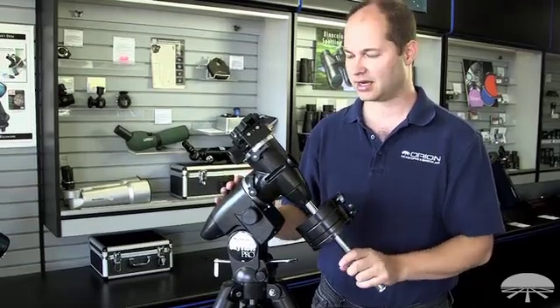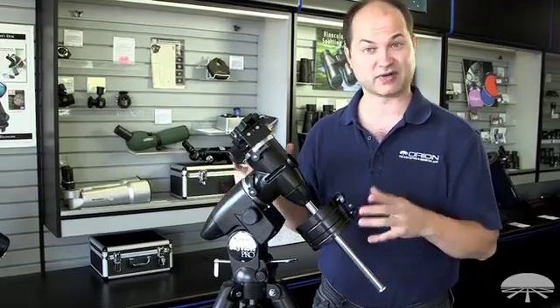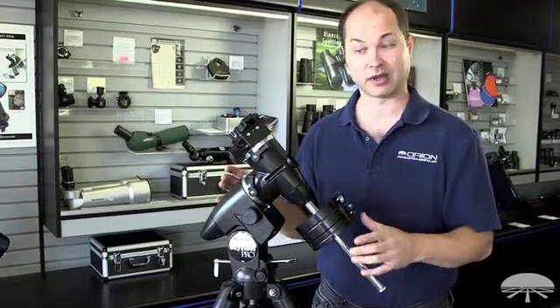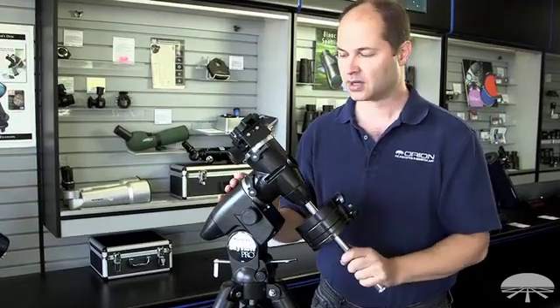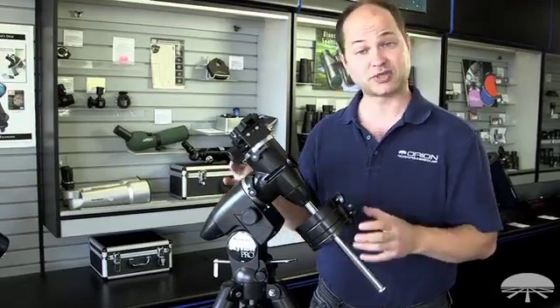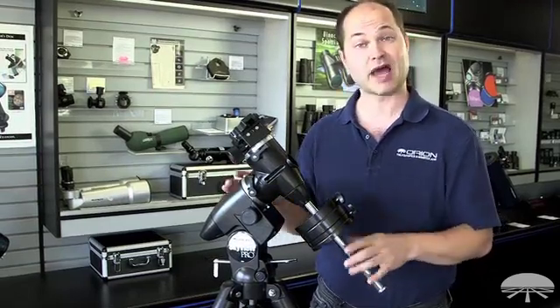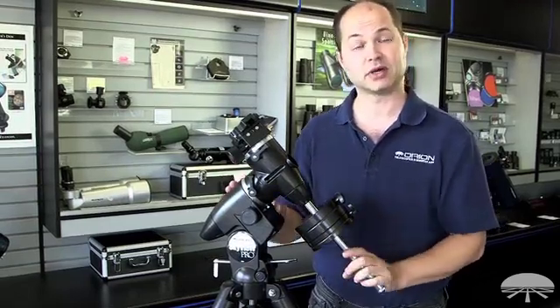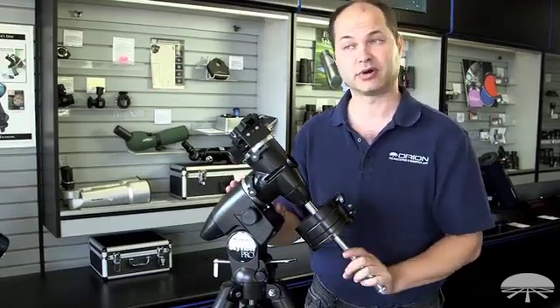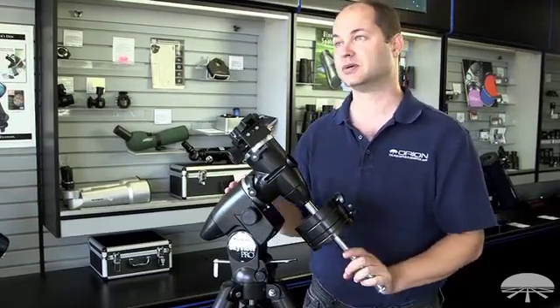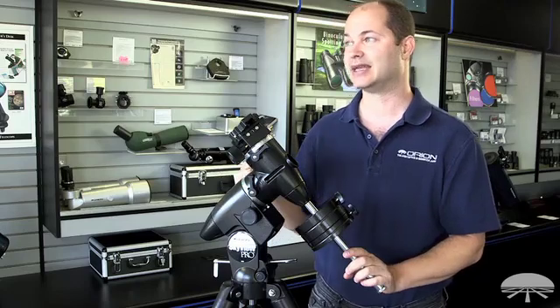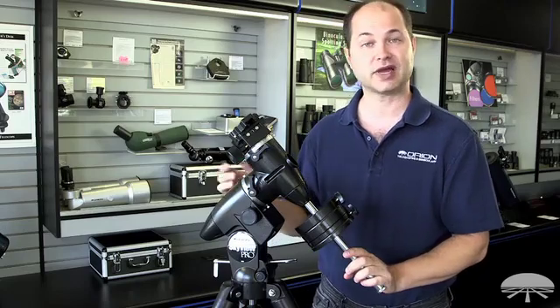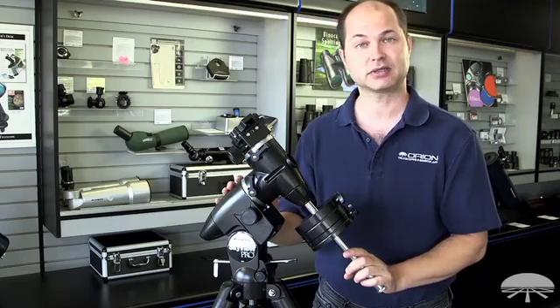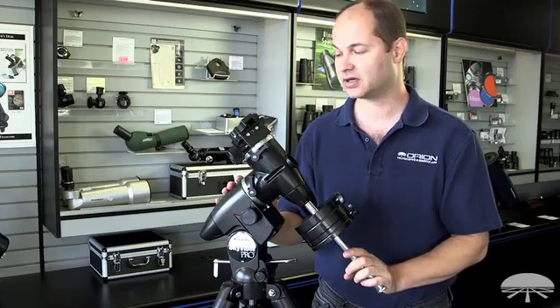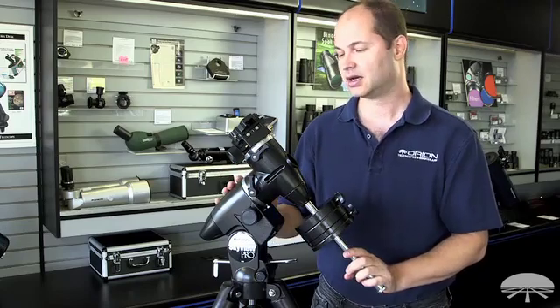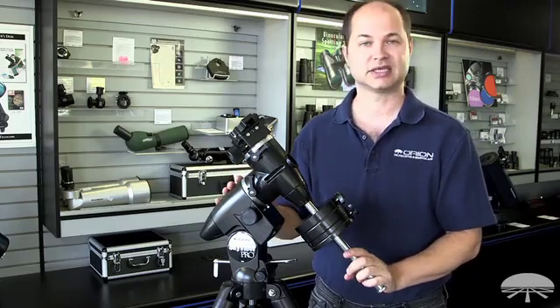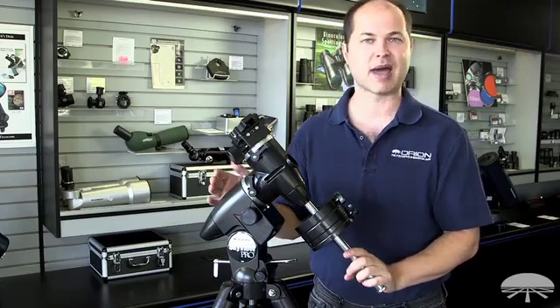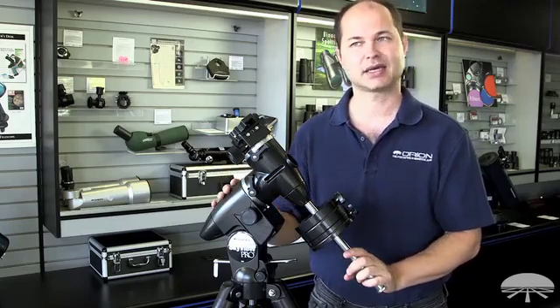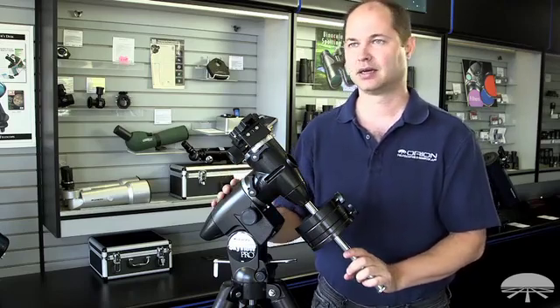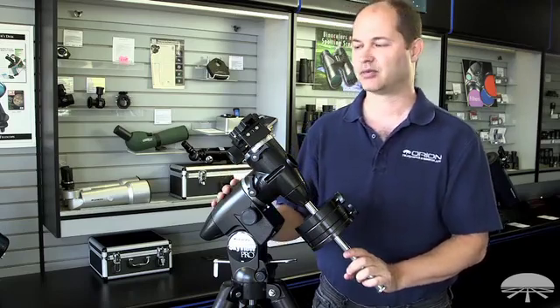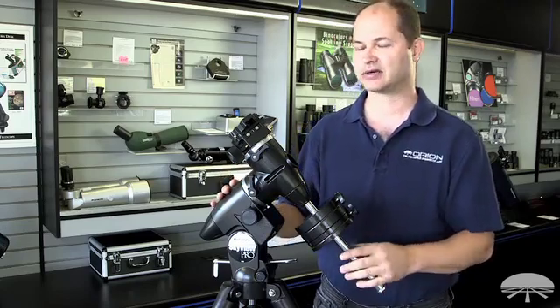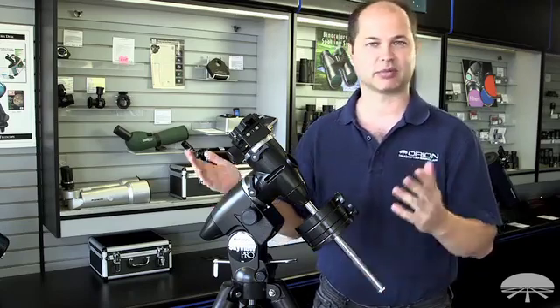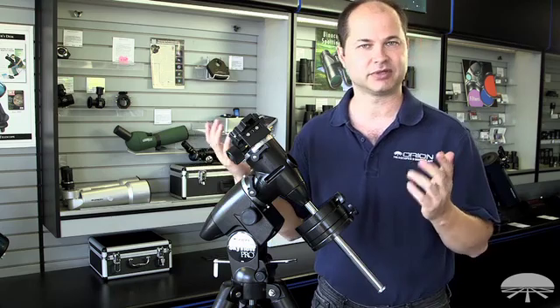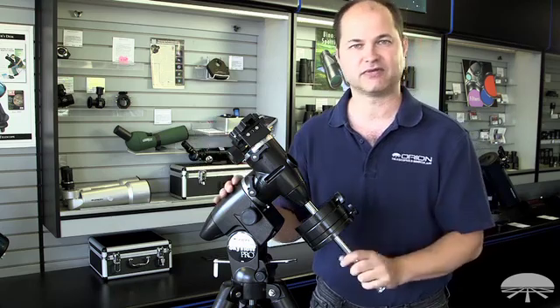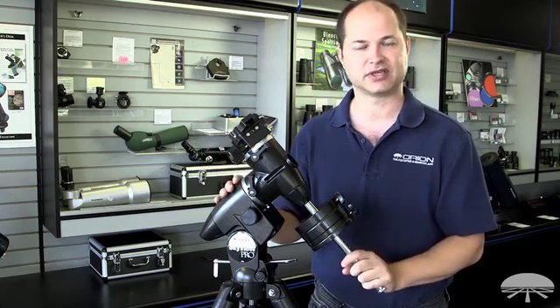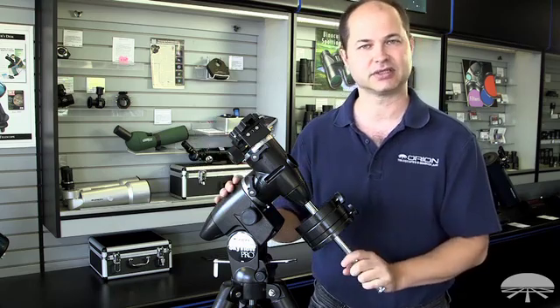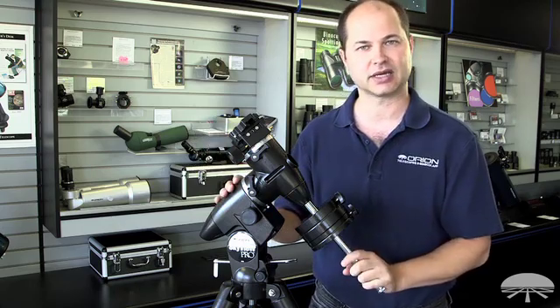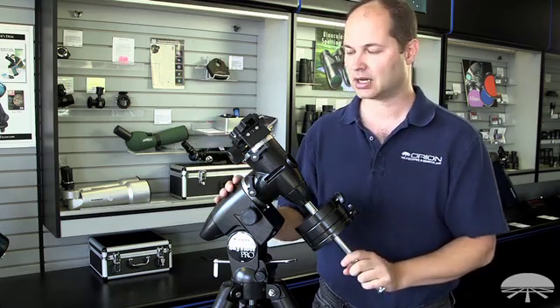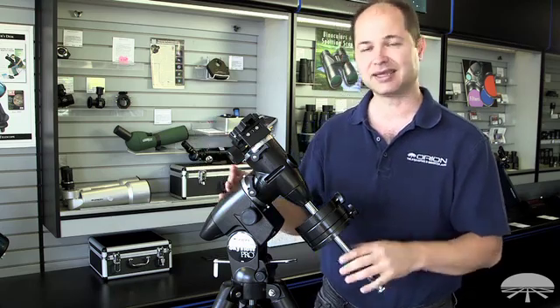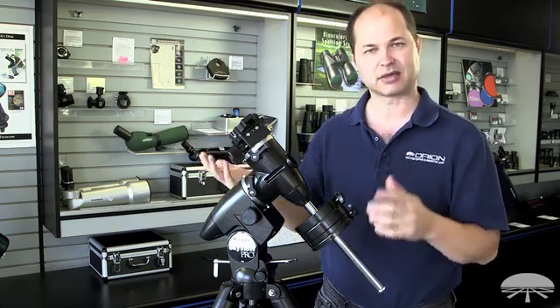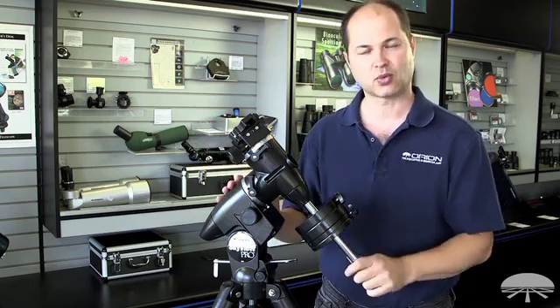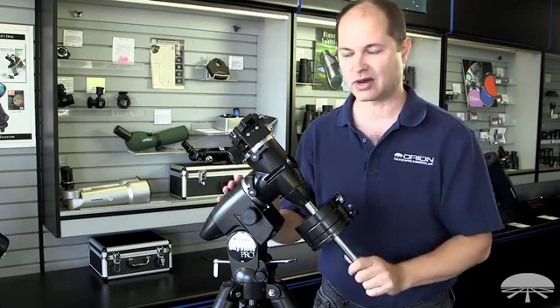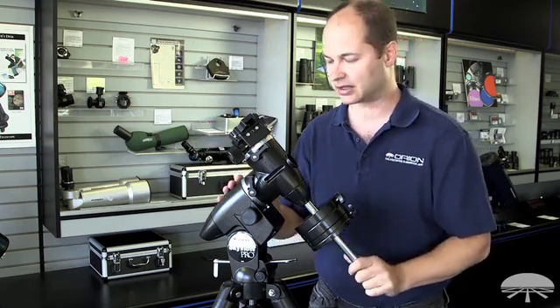It works very well. It holds up to 20 pounds, so you can put up to an 8-inch reflector on top of it, a 7-inch Mak, refractors probably up to 5 or 6 inches in size — anything up to about 20 pounds.